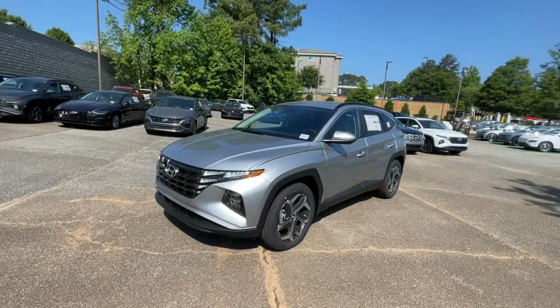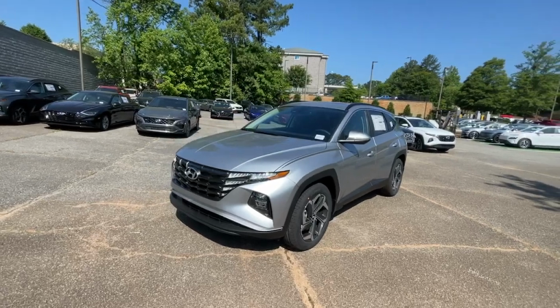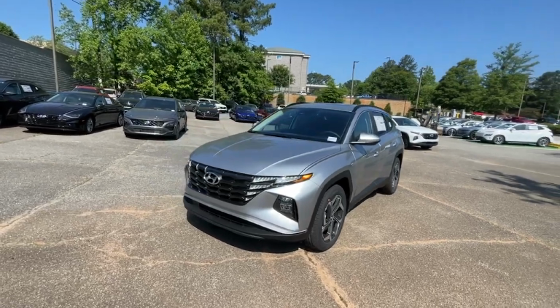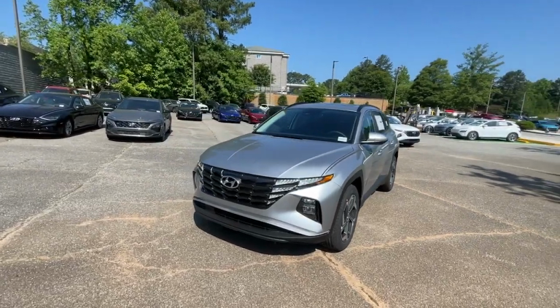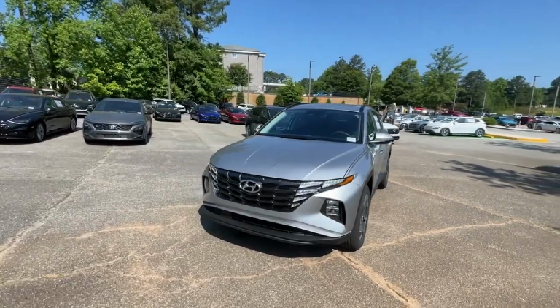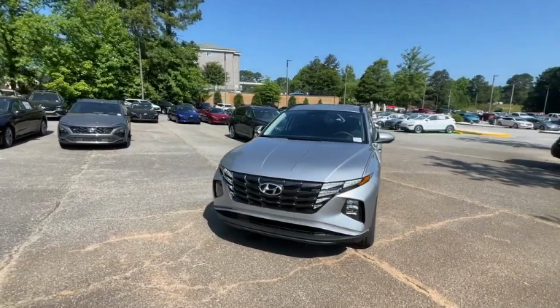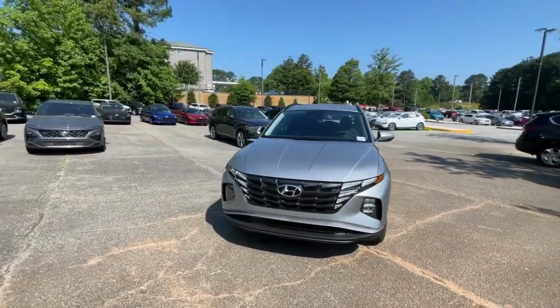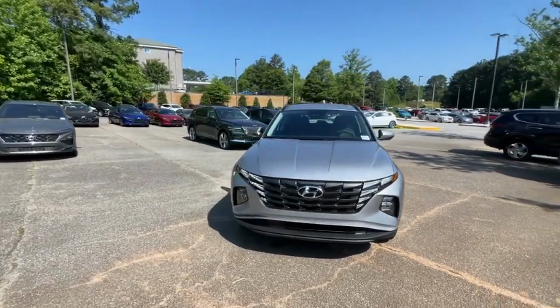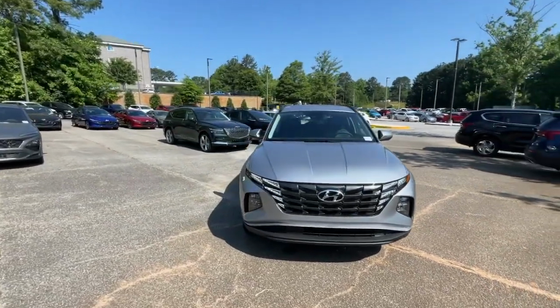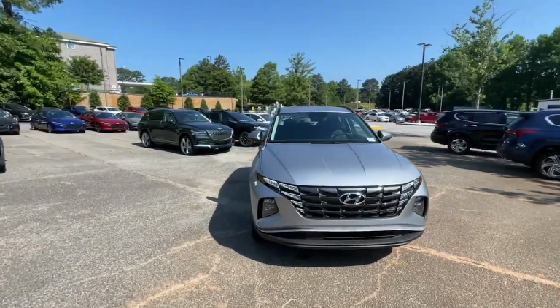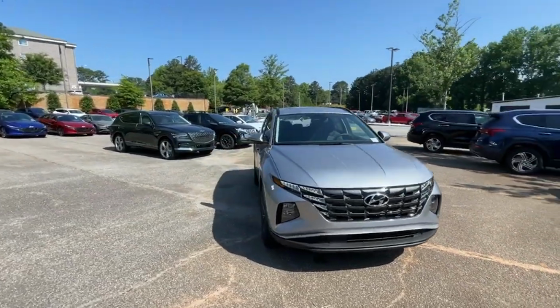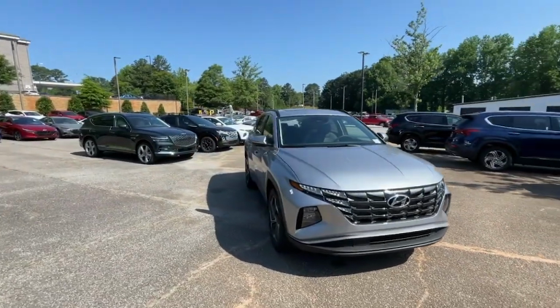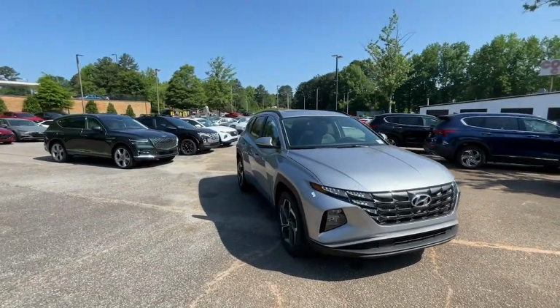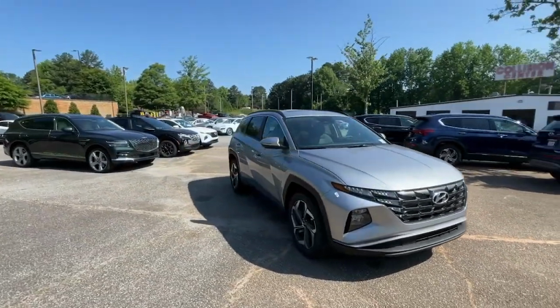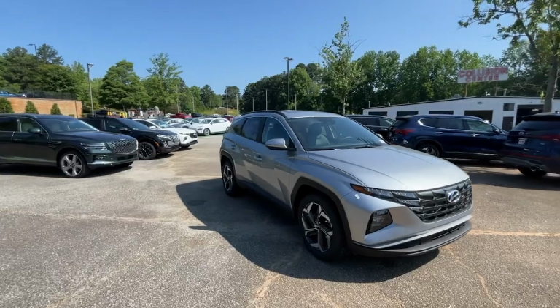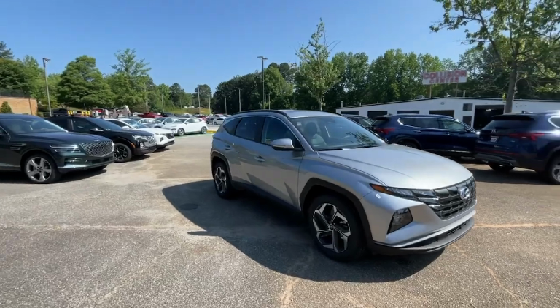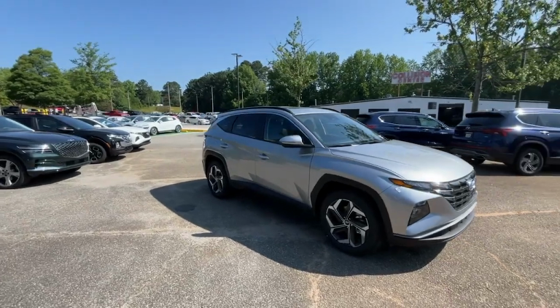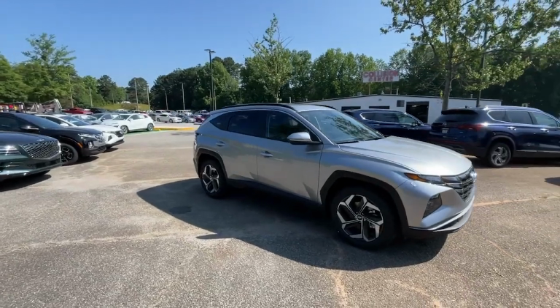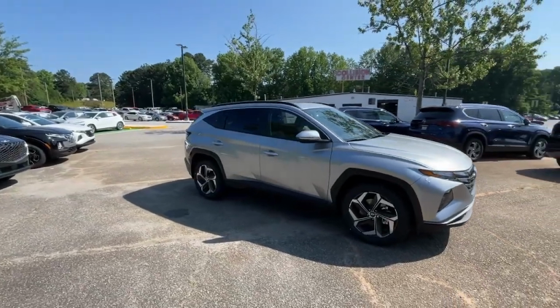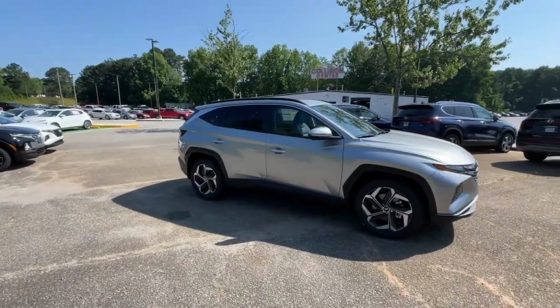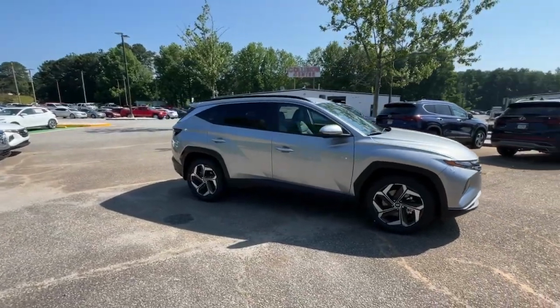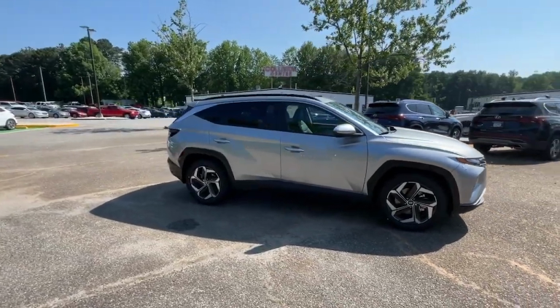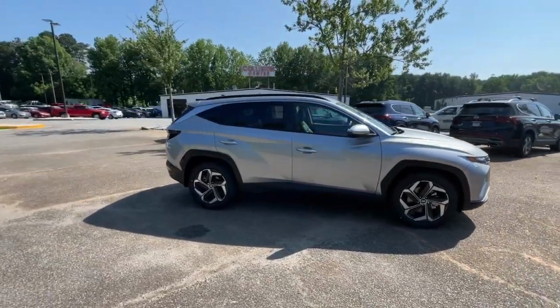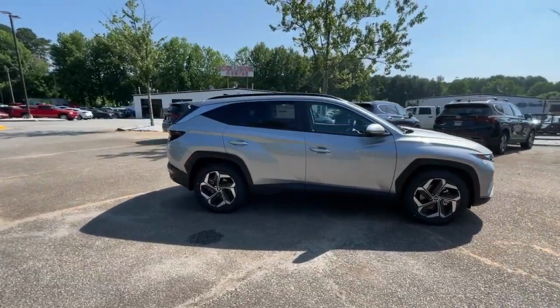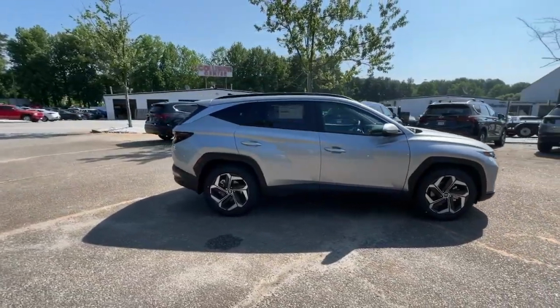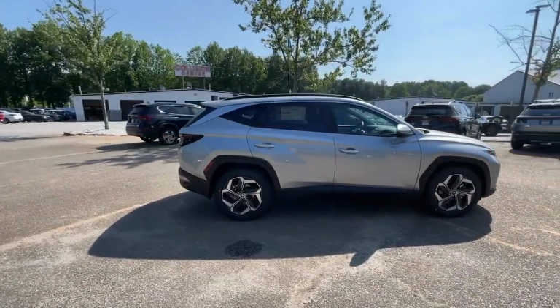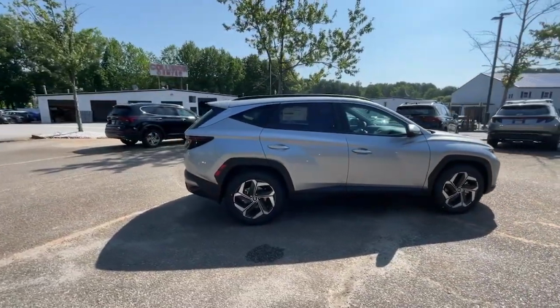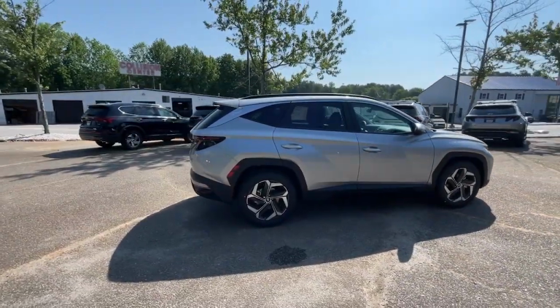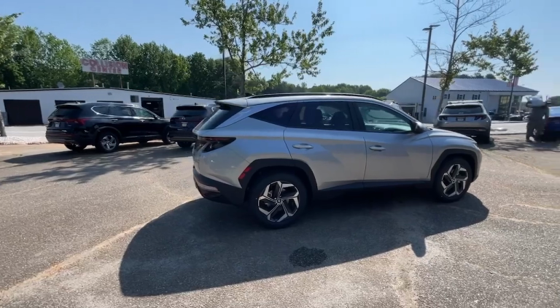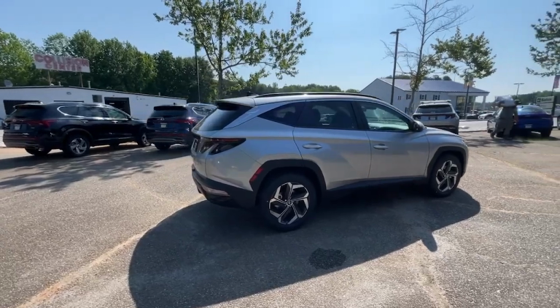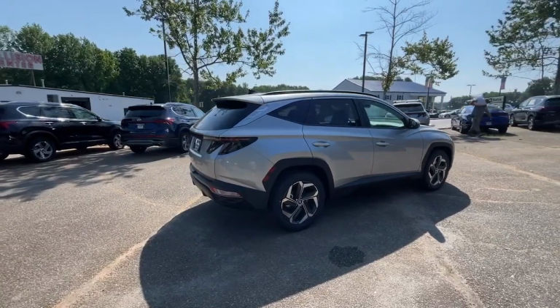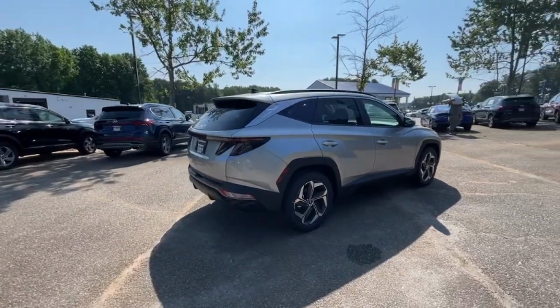You're going to love the 2023 Hyundai Tucson. Choose the compact crossover that delivers an outstanding combination of quality, comfort, and safety — the Tucson.